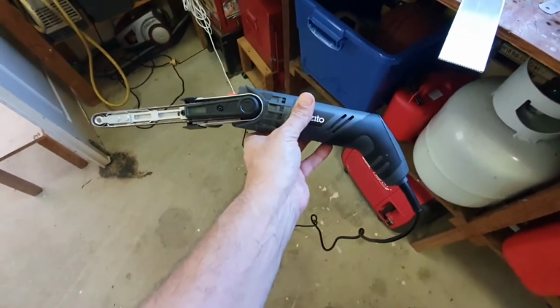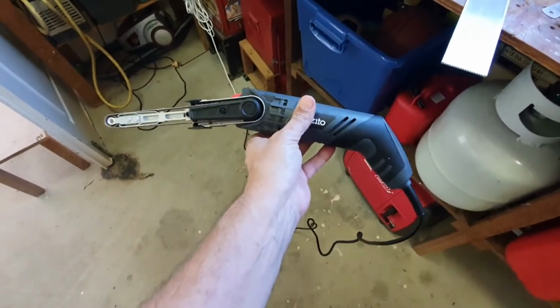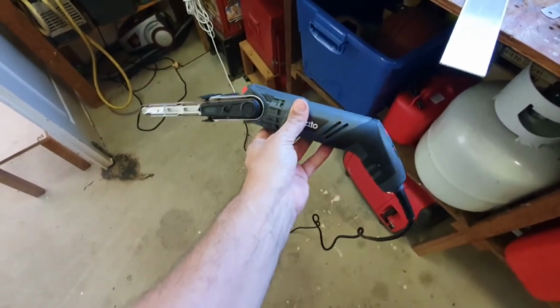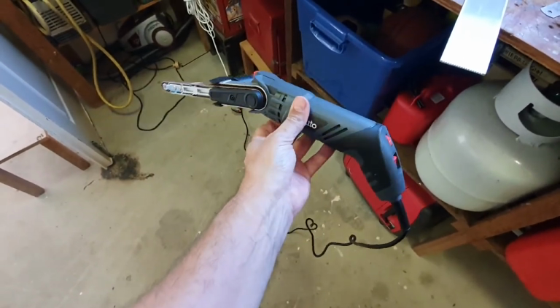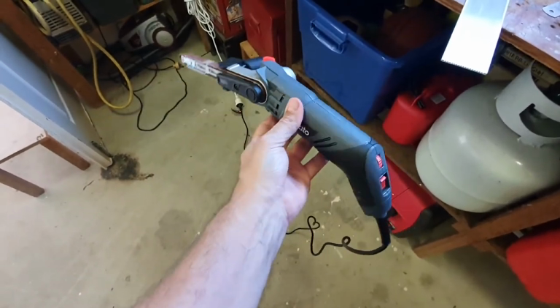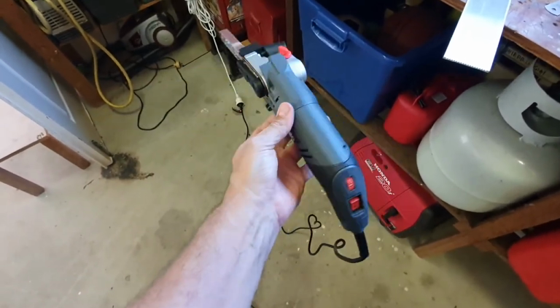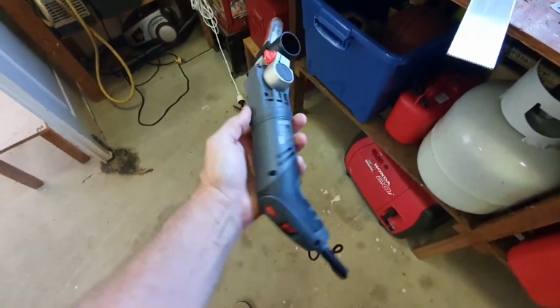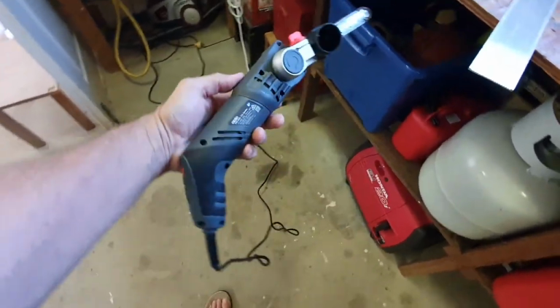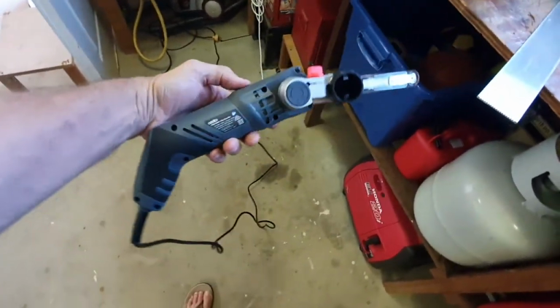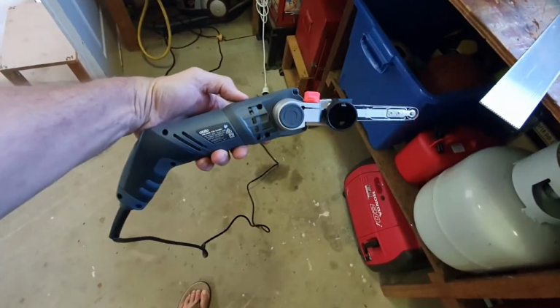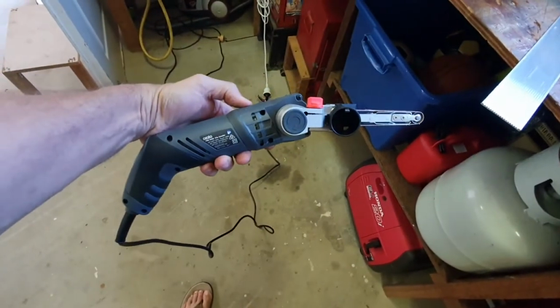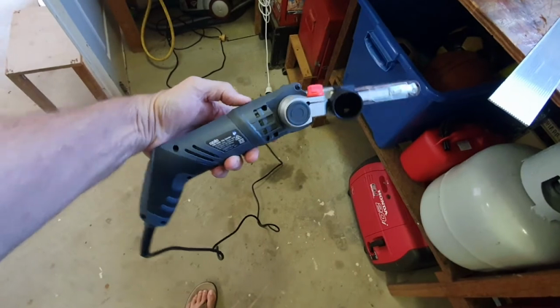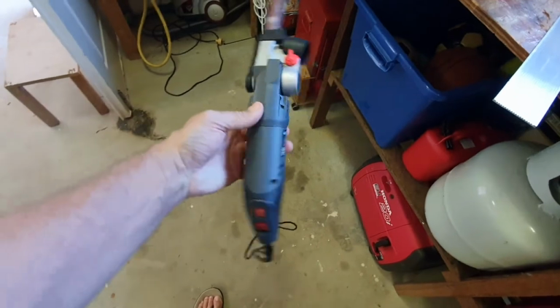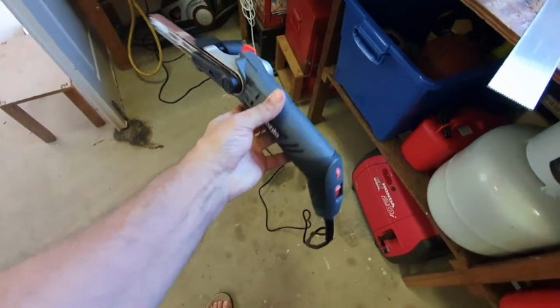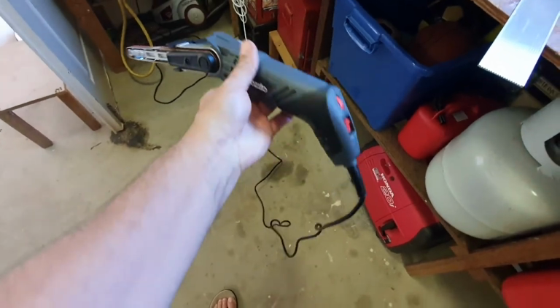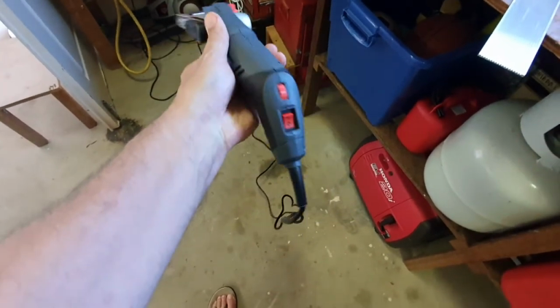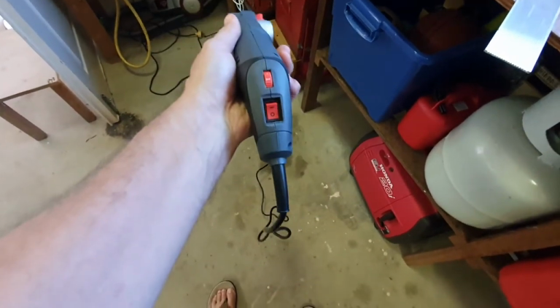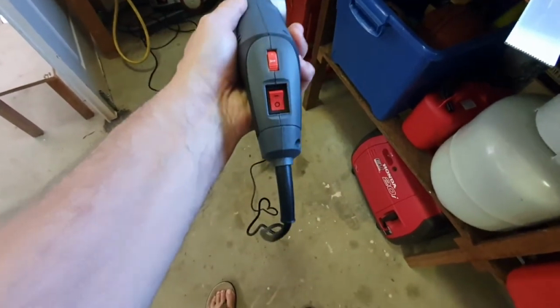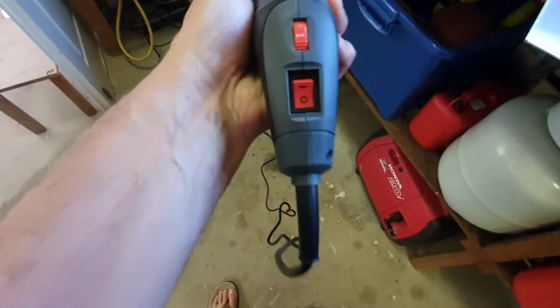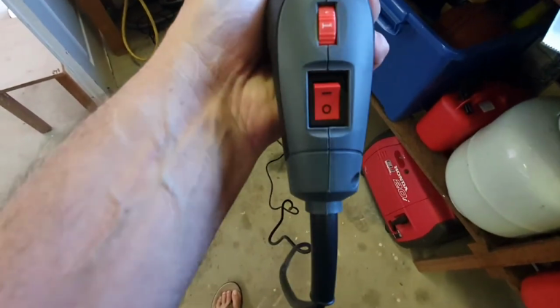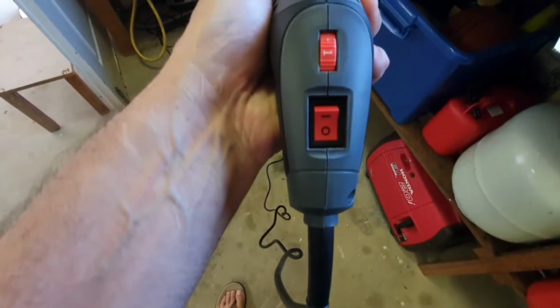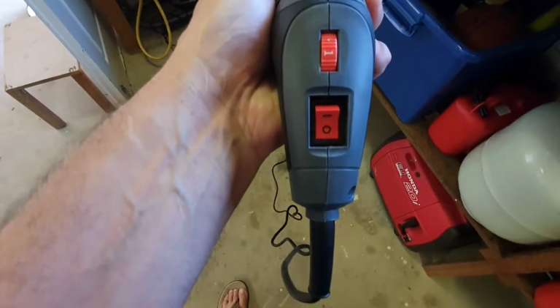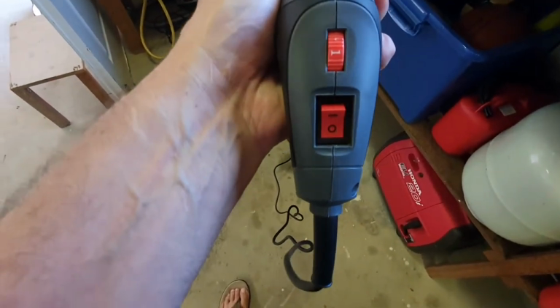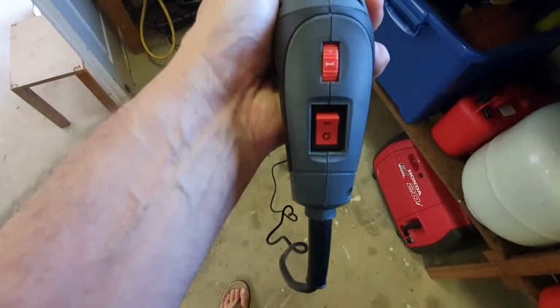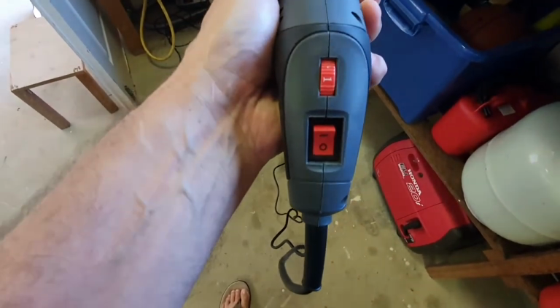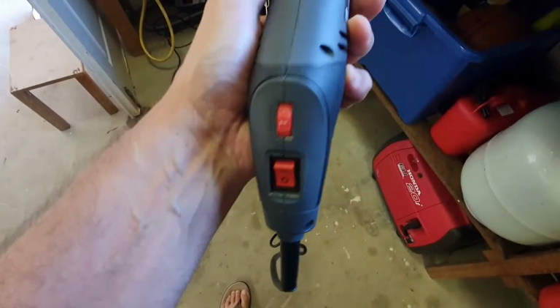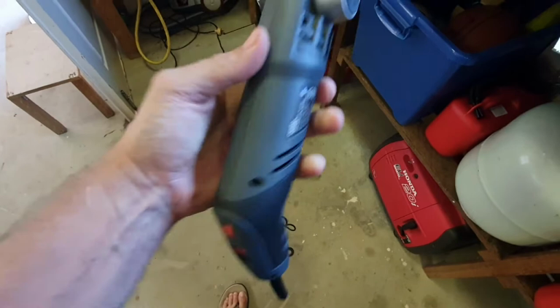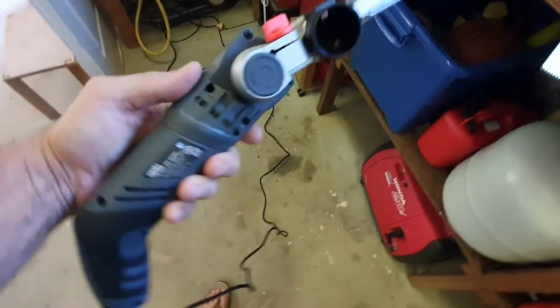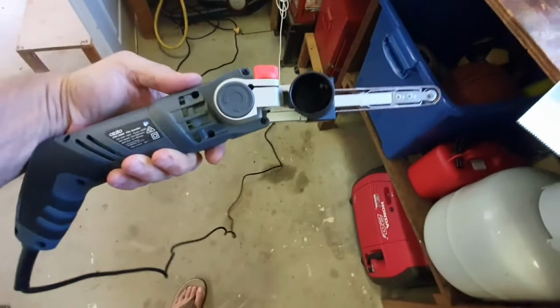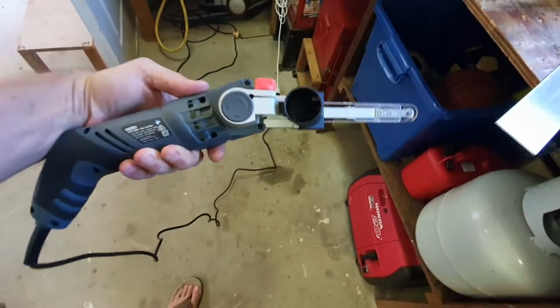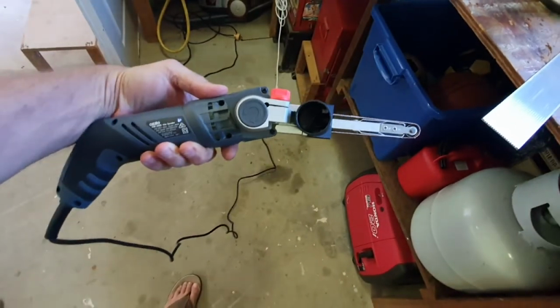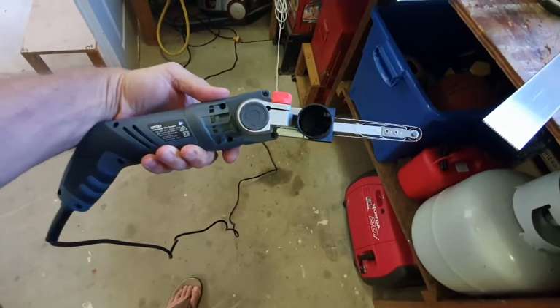This is the Azedo FS3000 file sander. It's got an on/off switch, bearing speed, and you can adjust the angle.